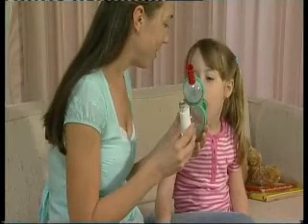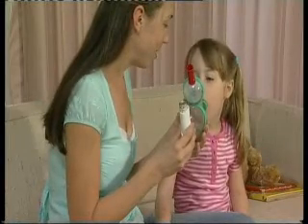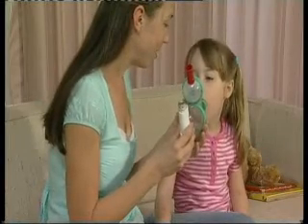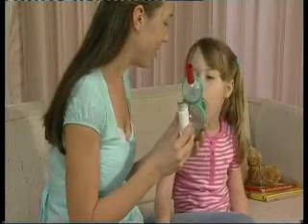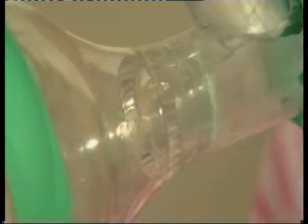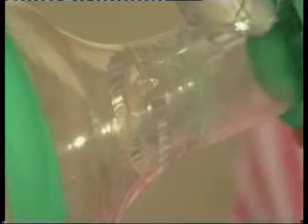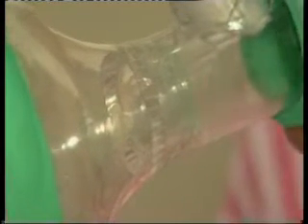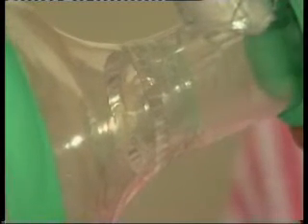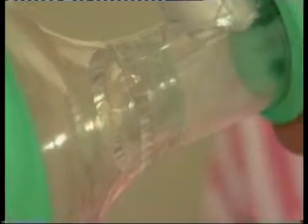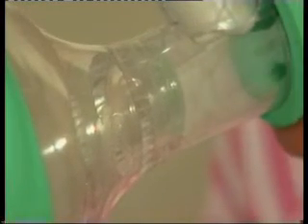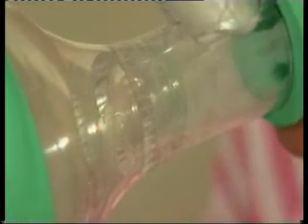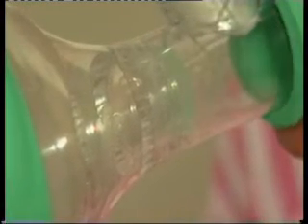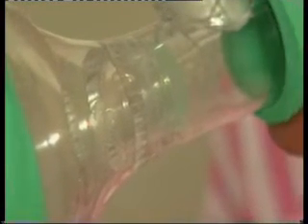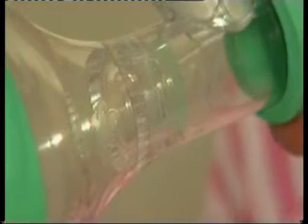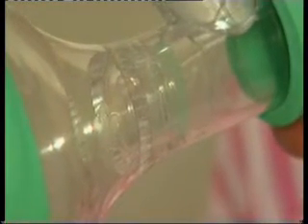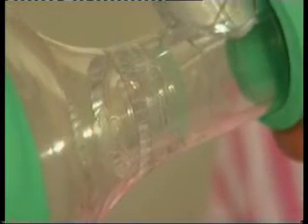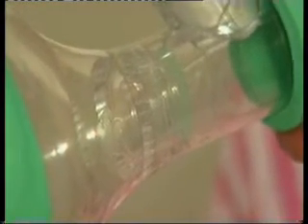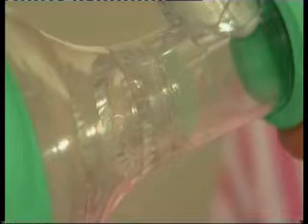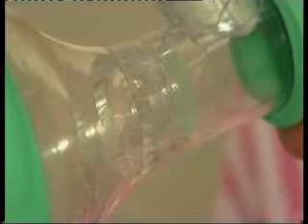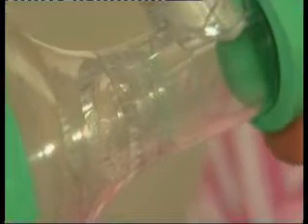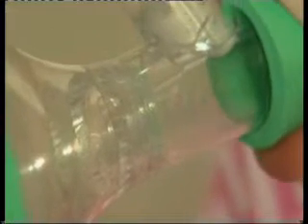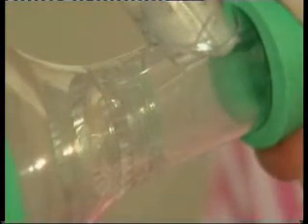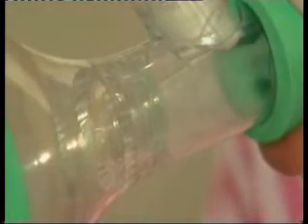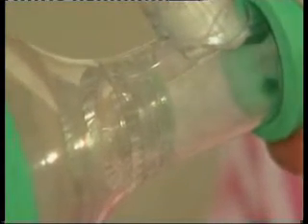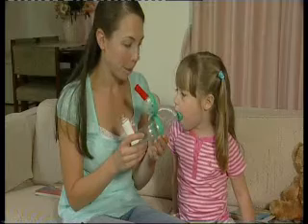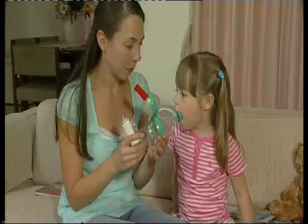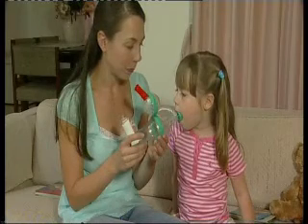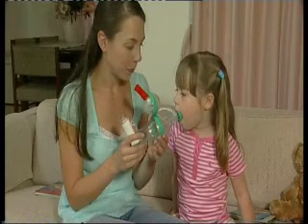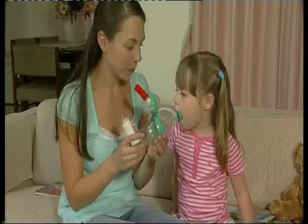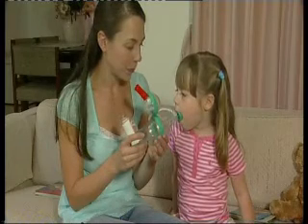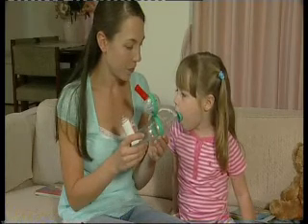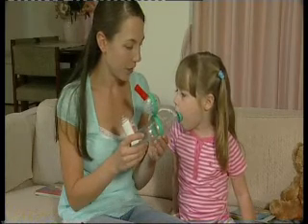You will see the green coloured valve in the Funhaler open and close, indicating inhalation and exhalation. When the child breathes out, the disc will spin and the whistle will sound.